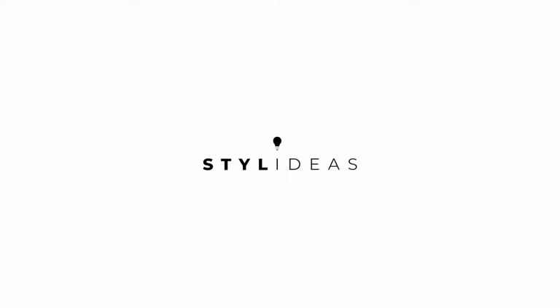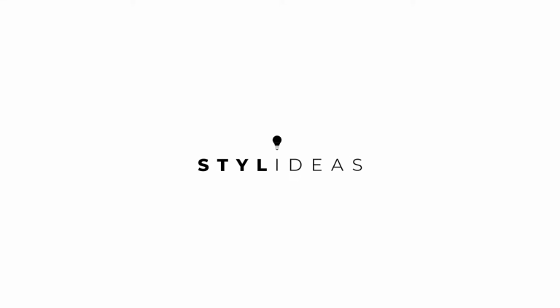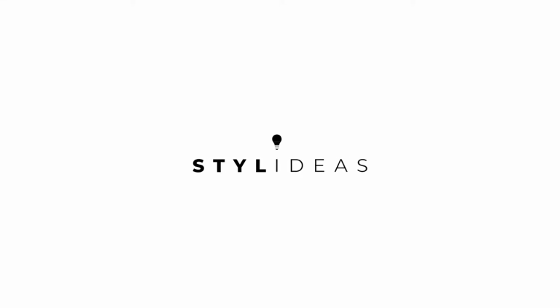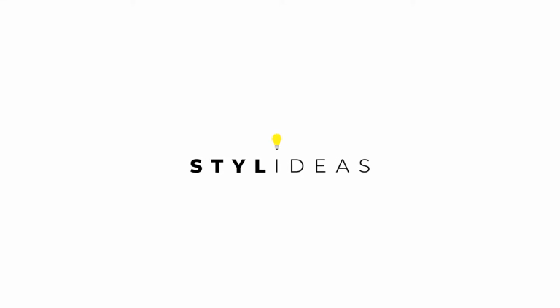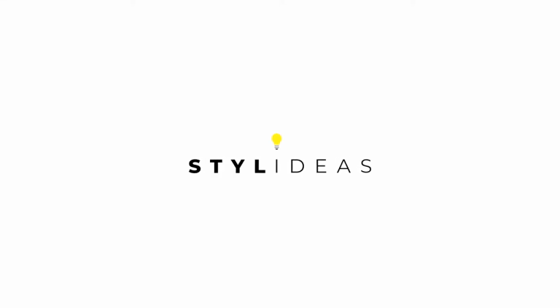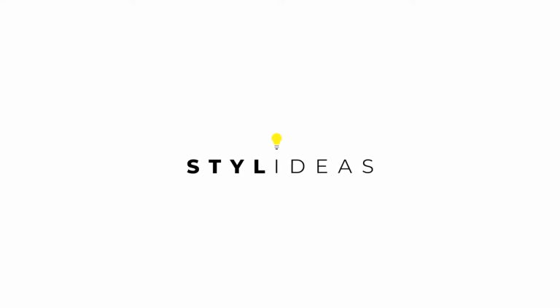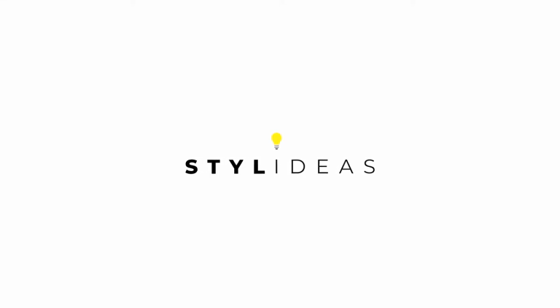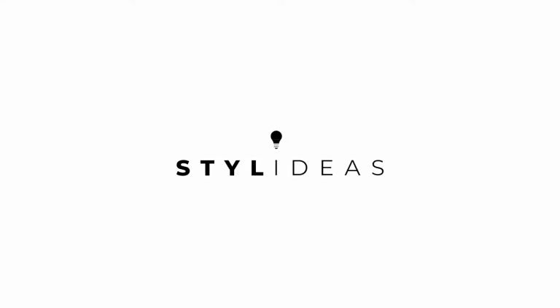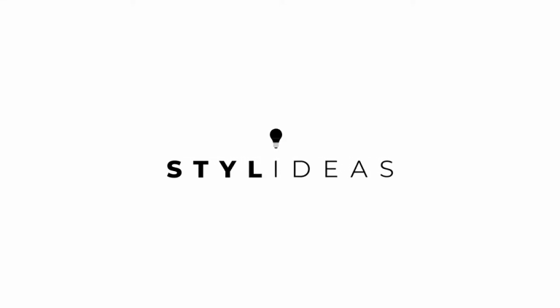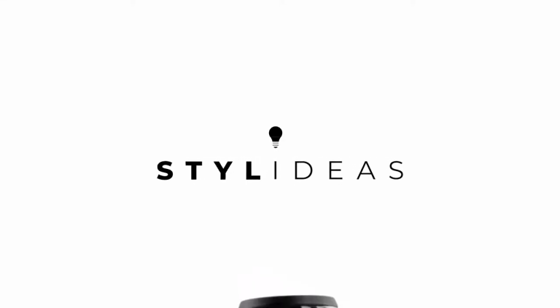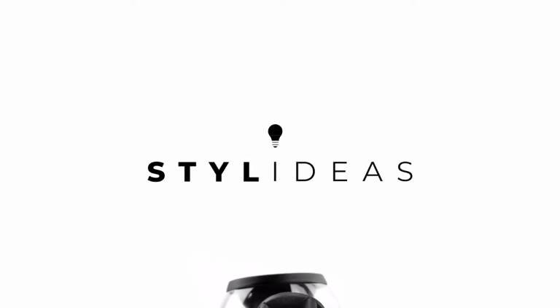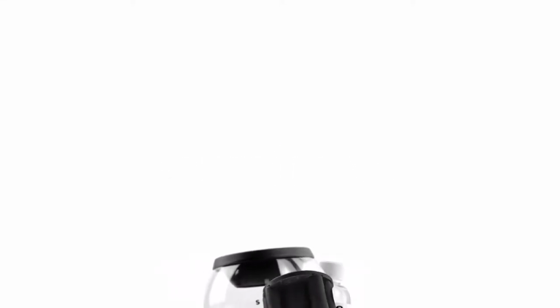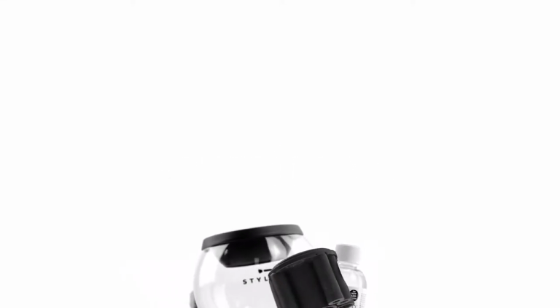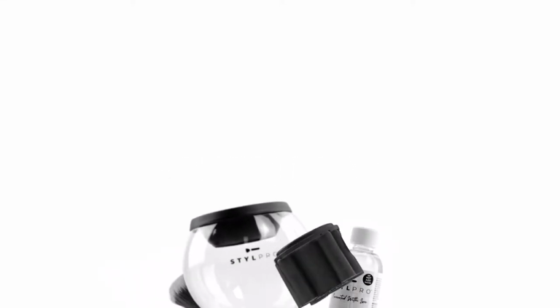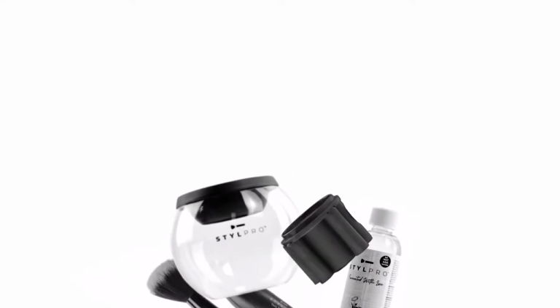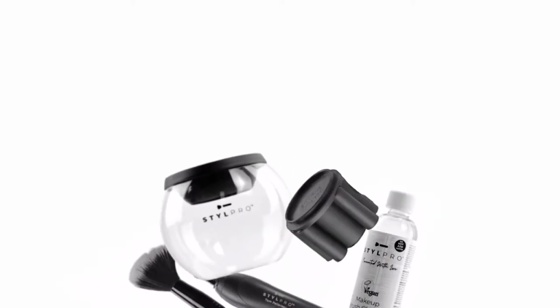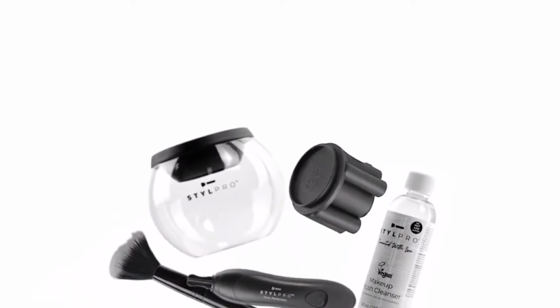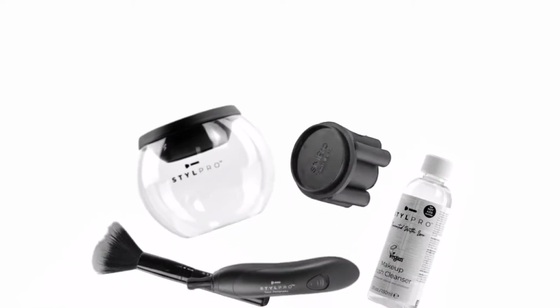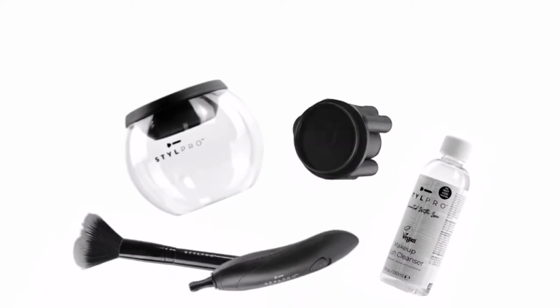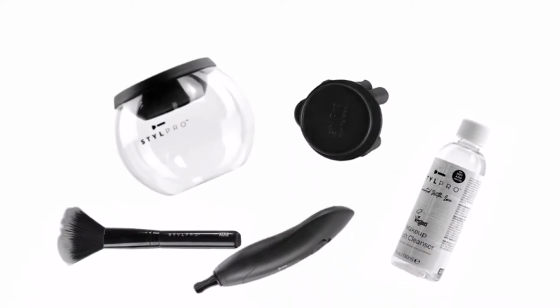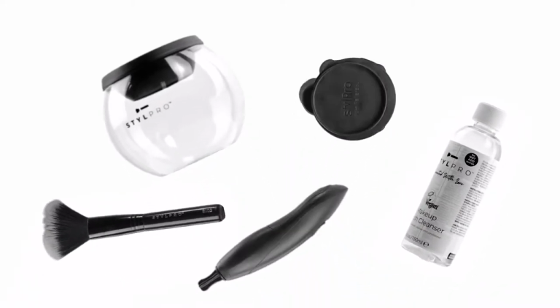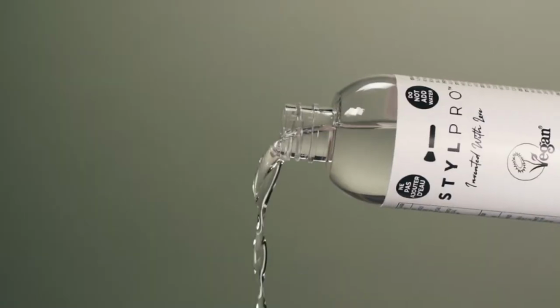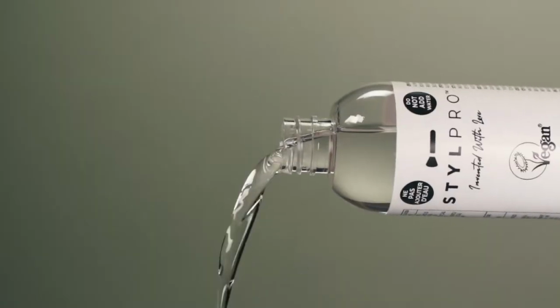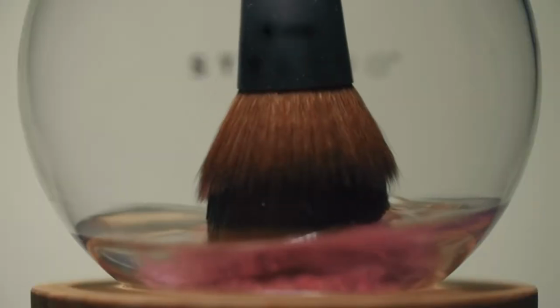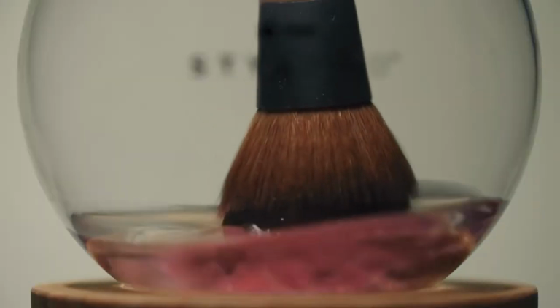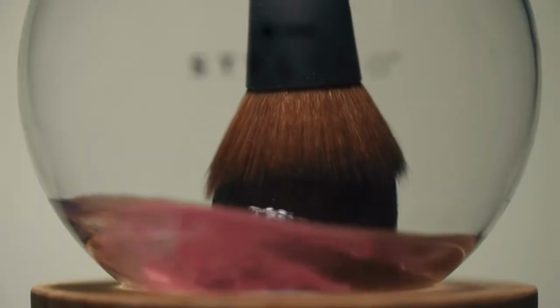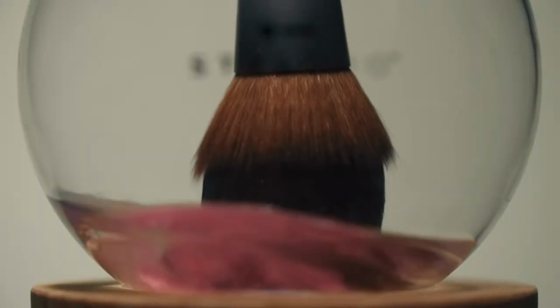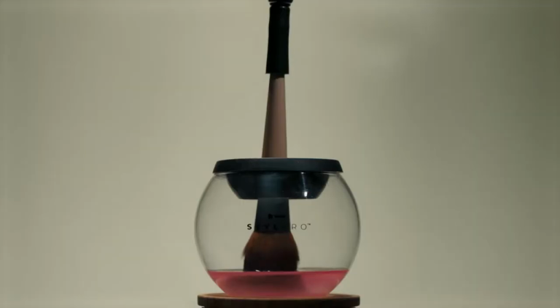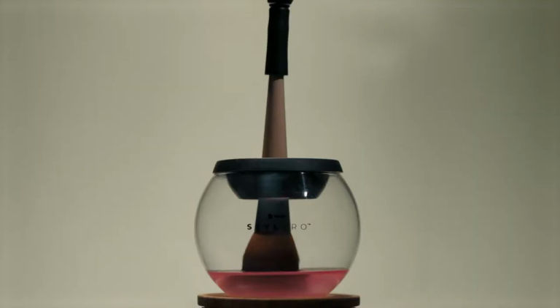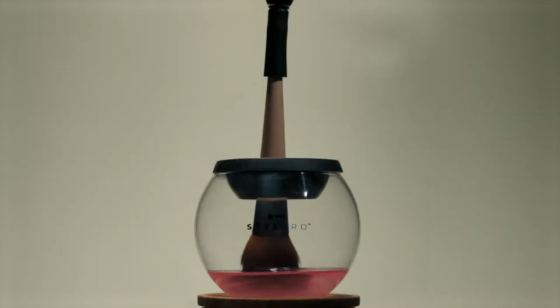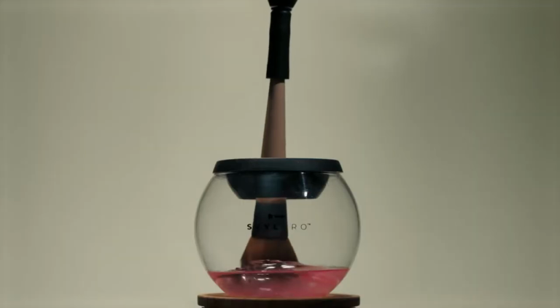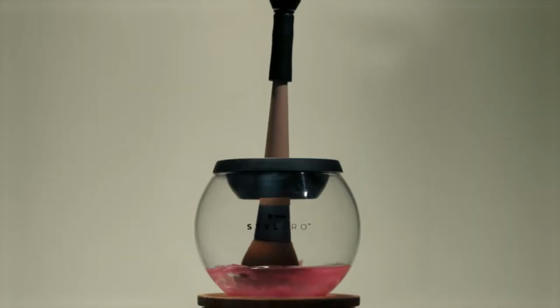Style Ideas. Invented with love. StylePro cleans and dries the dirtiest of brushes in seconds, removing dead skin cells, dirt and bacteria.